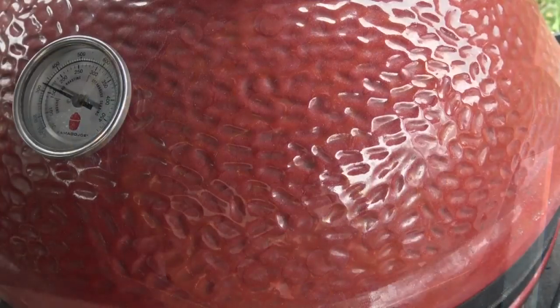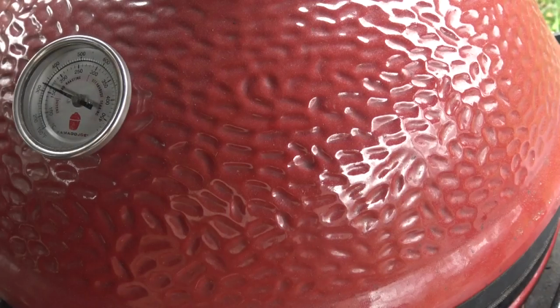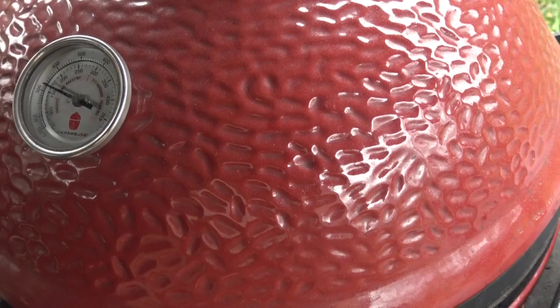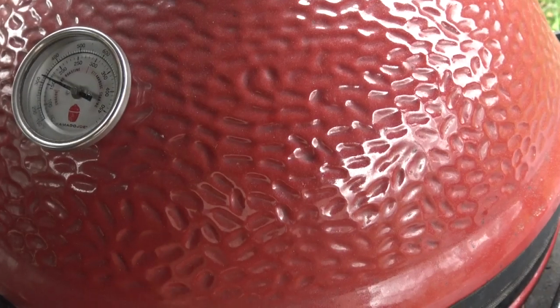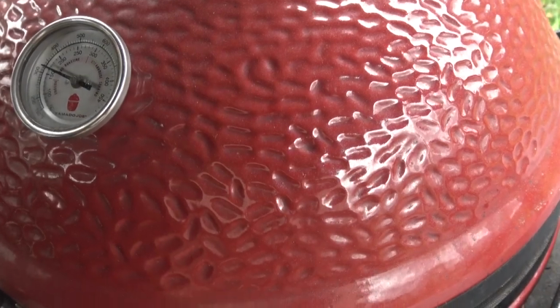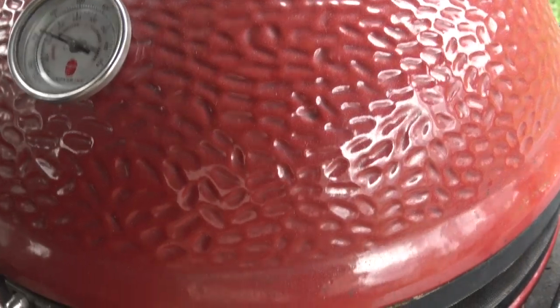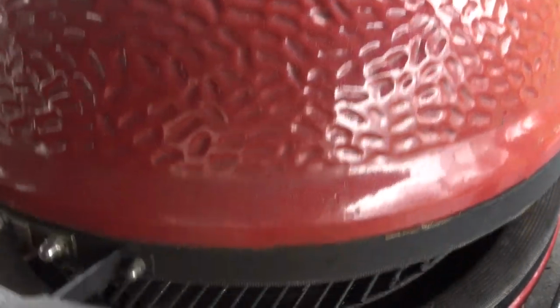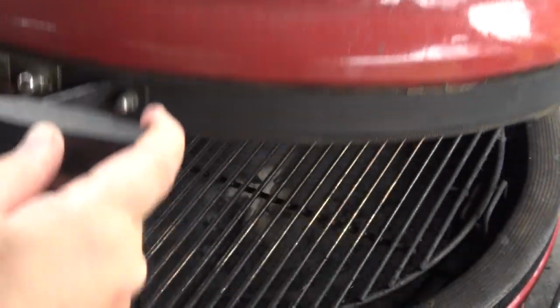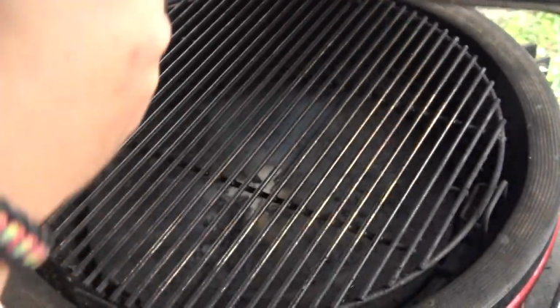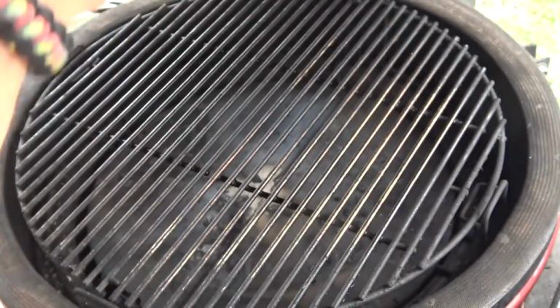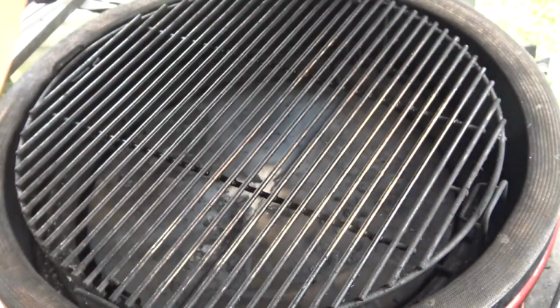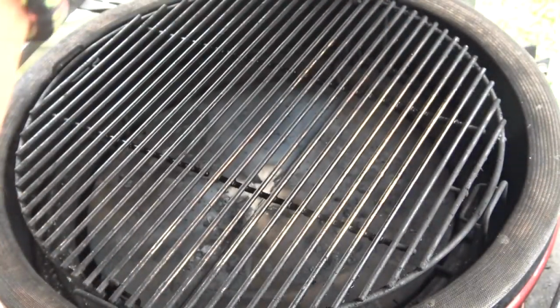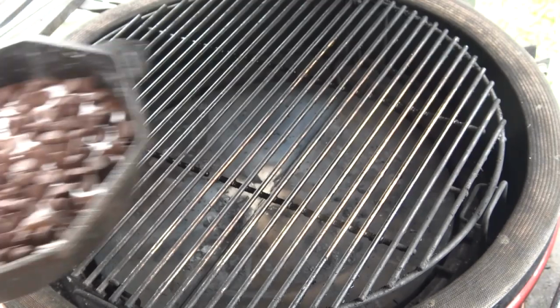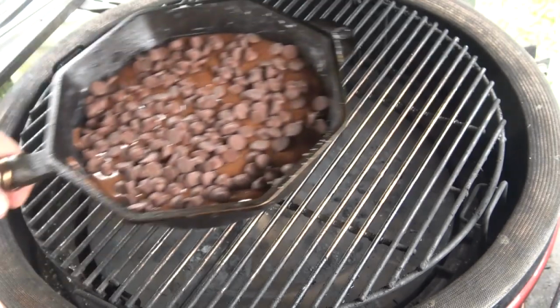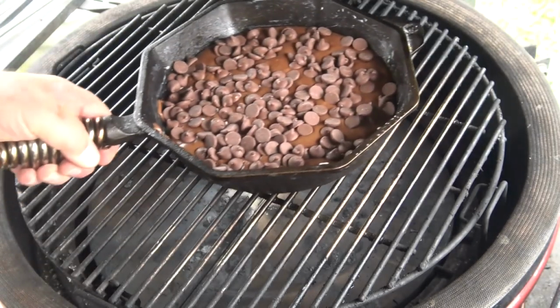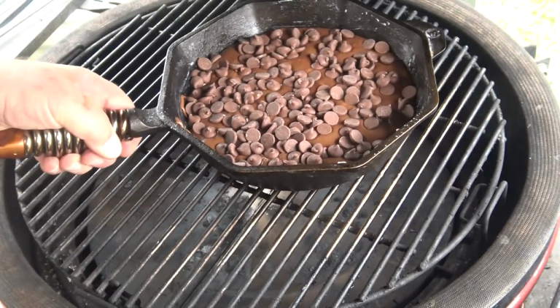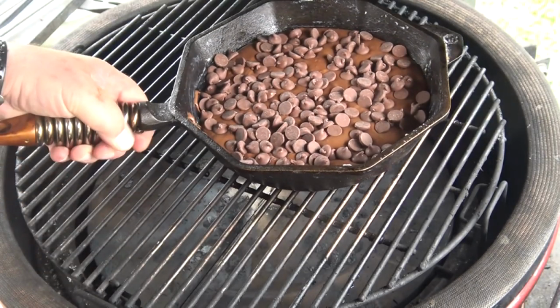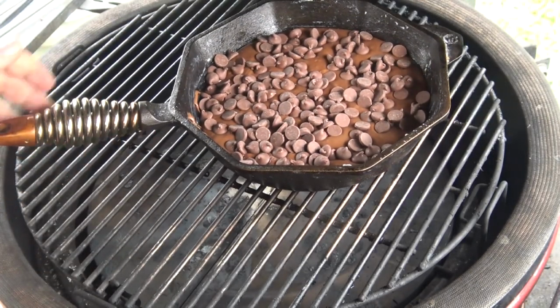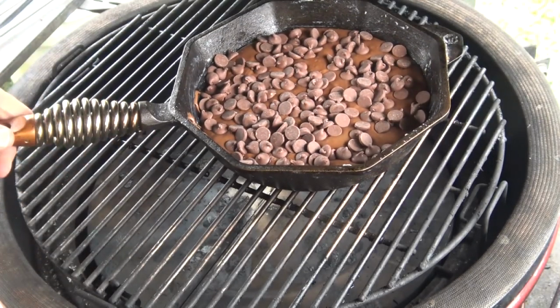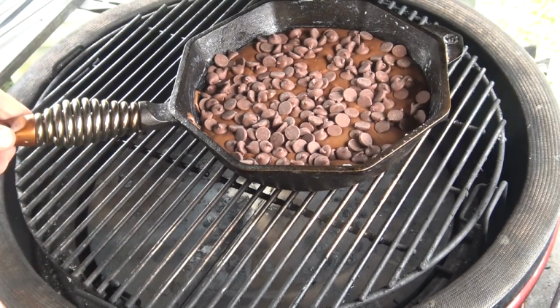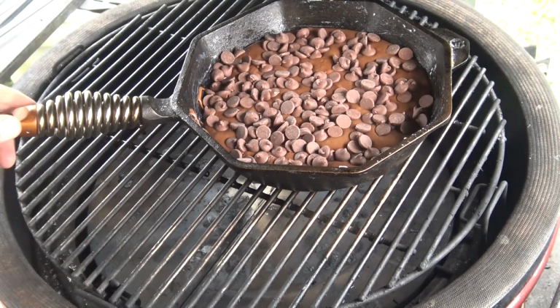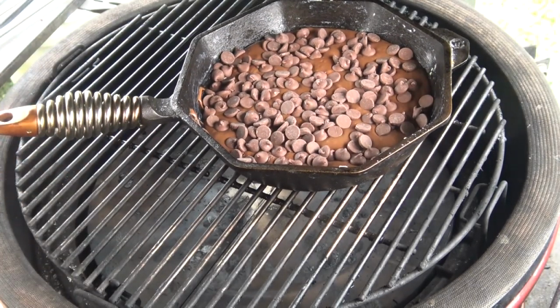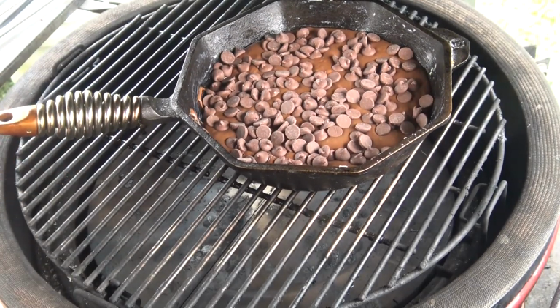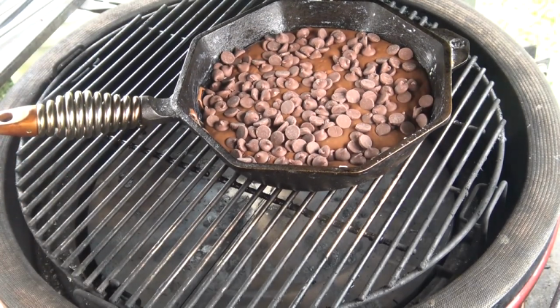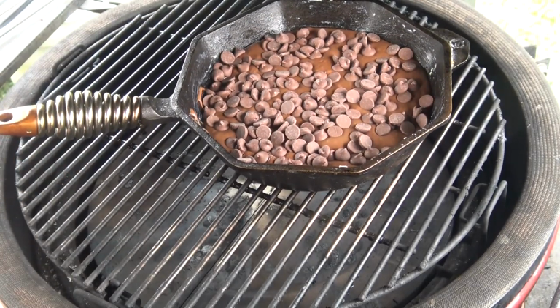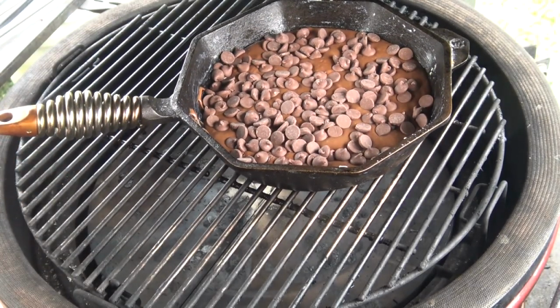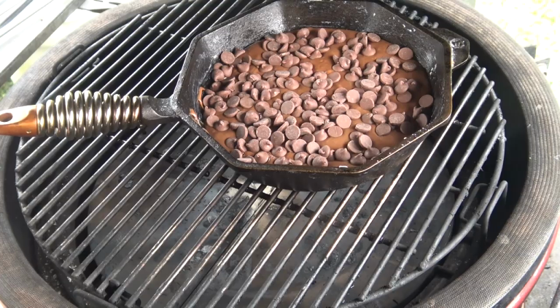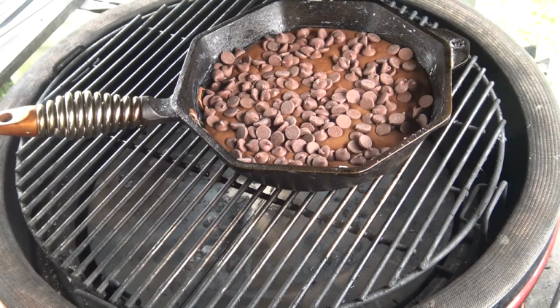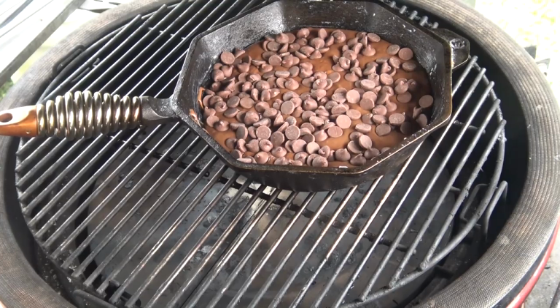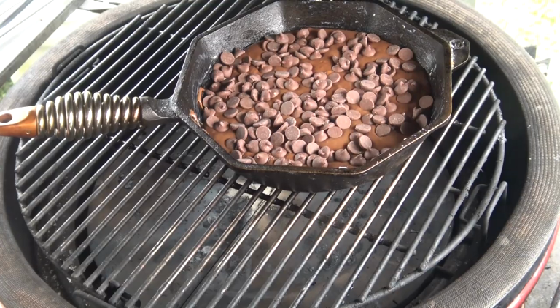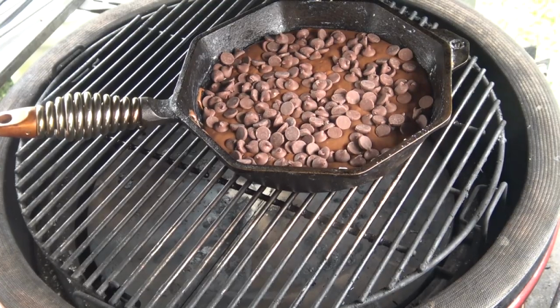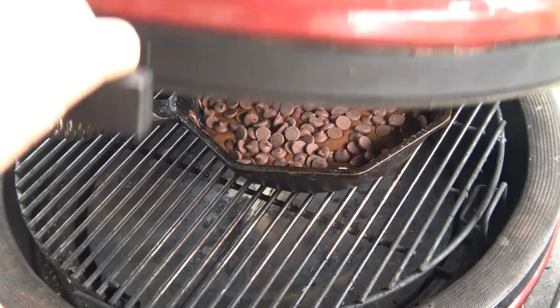We've got the Joe running along here at 325. We're going to toss this pan right on here and let this go for about 25 minutes or so, and then we'll be back to have a look.